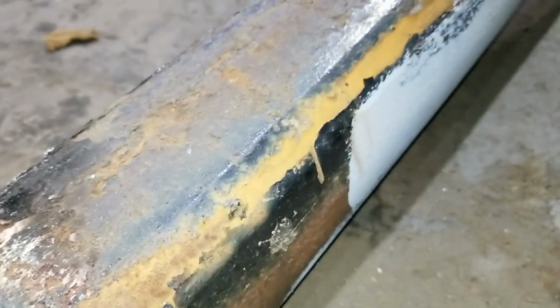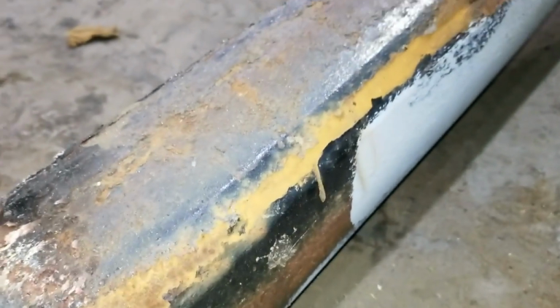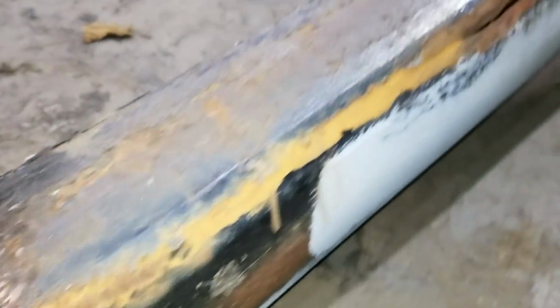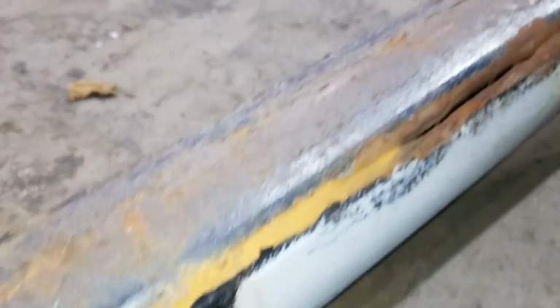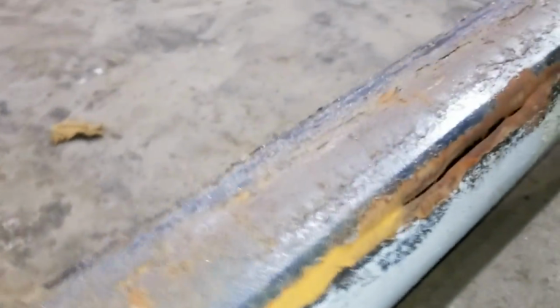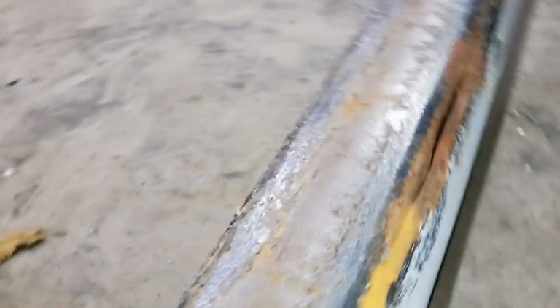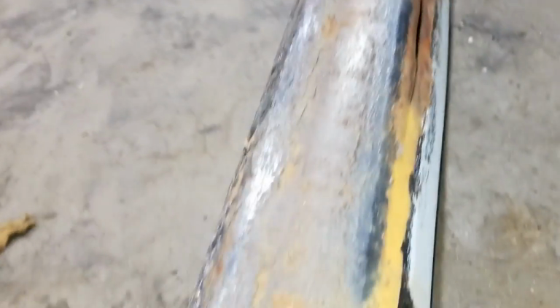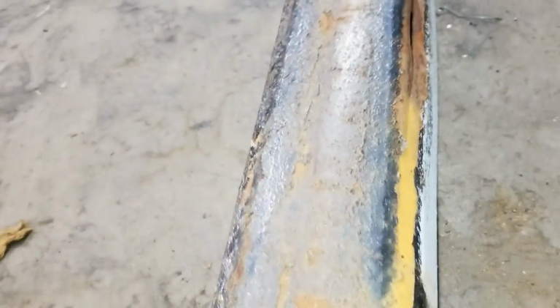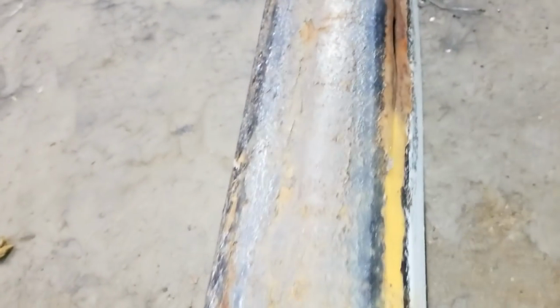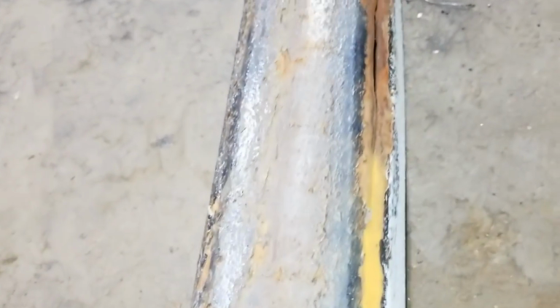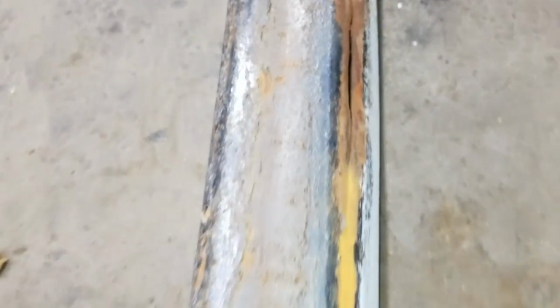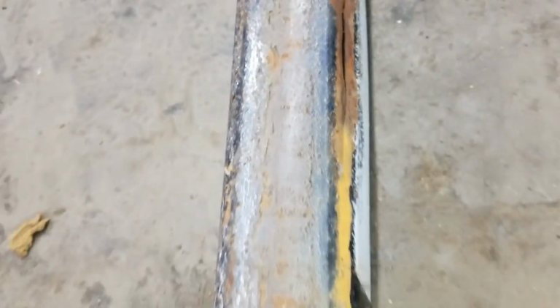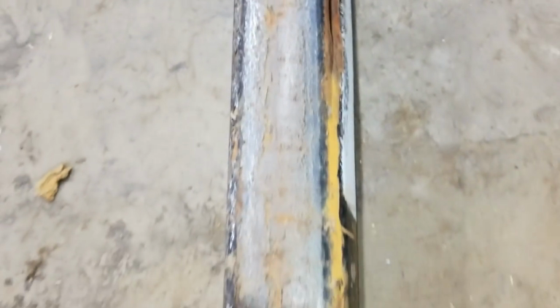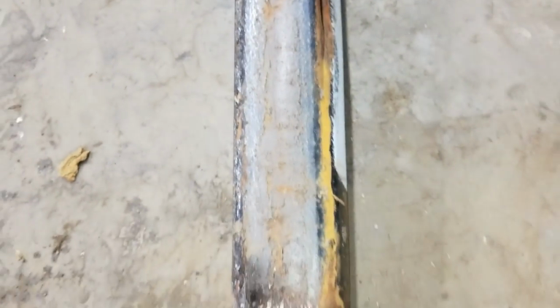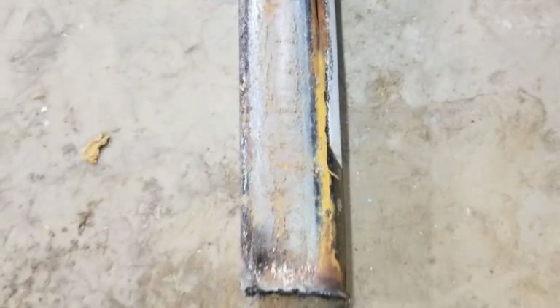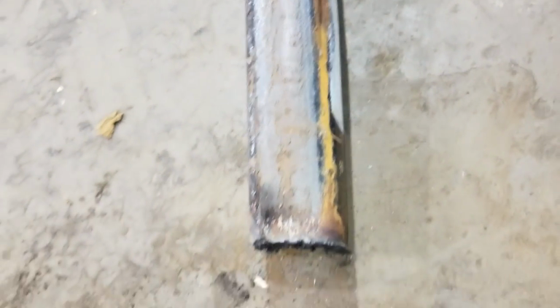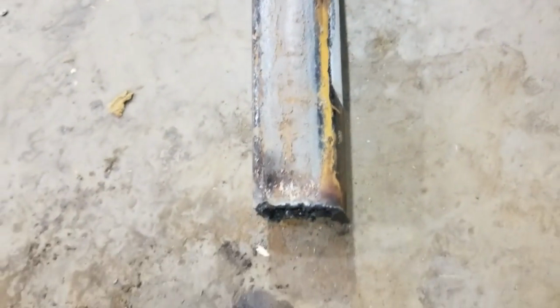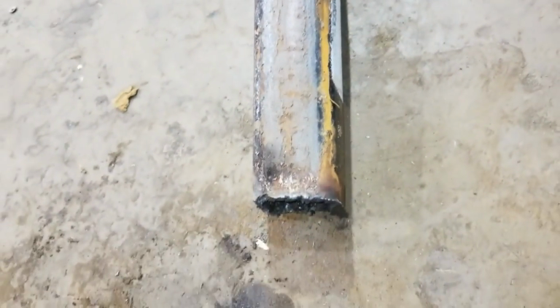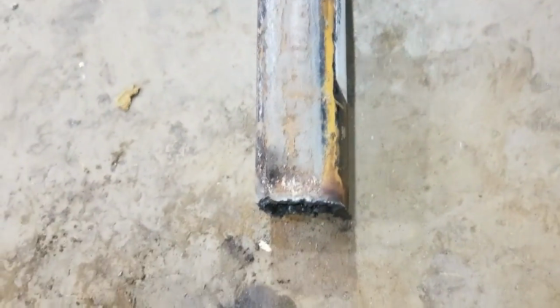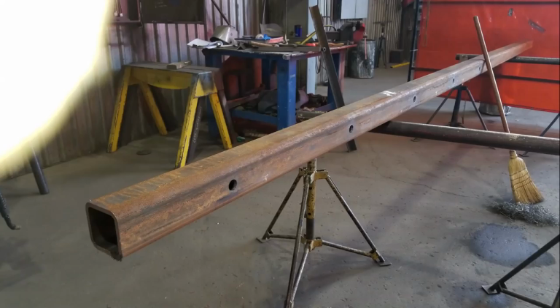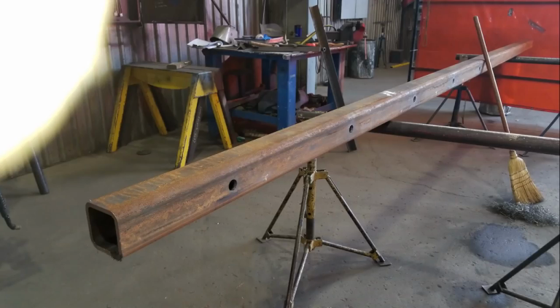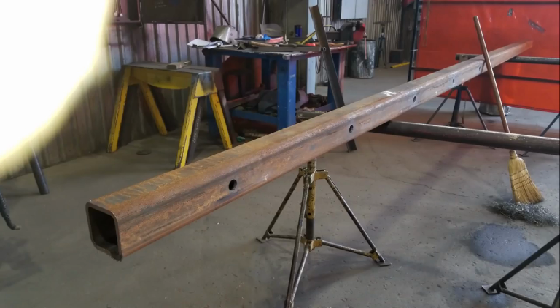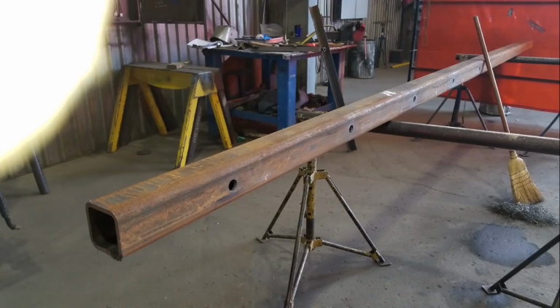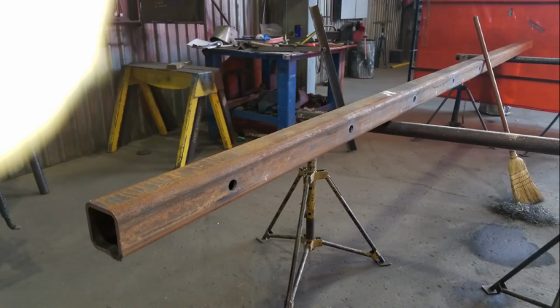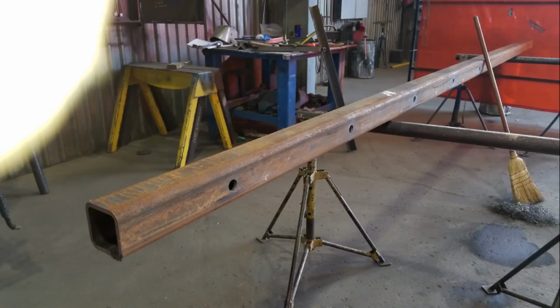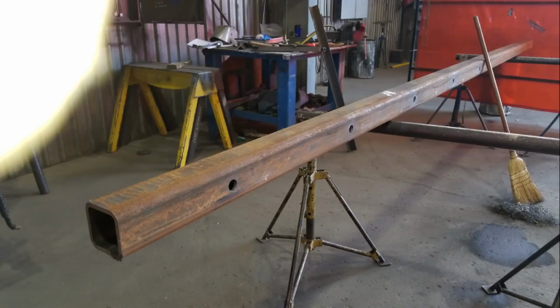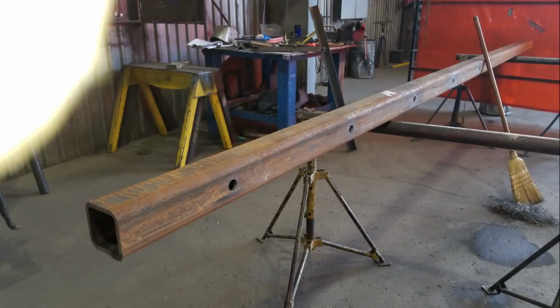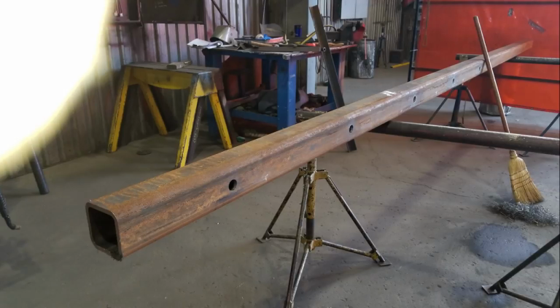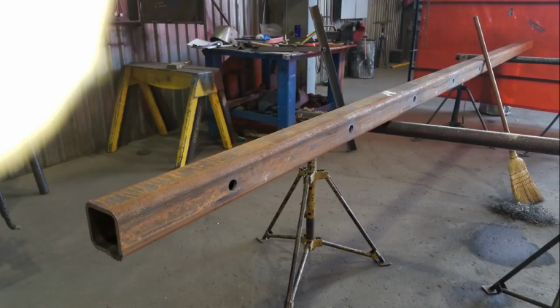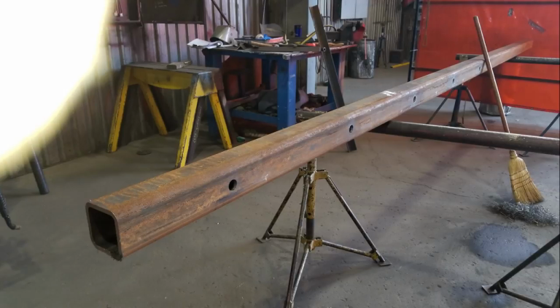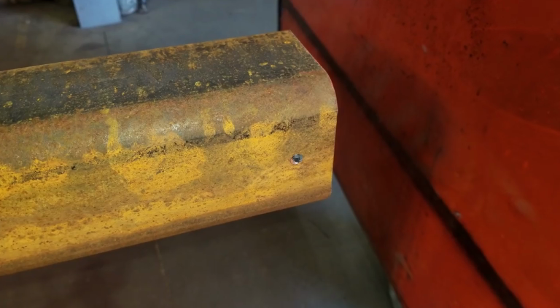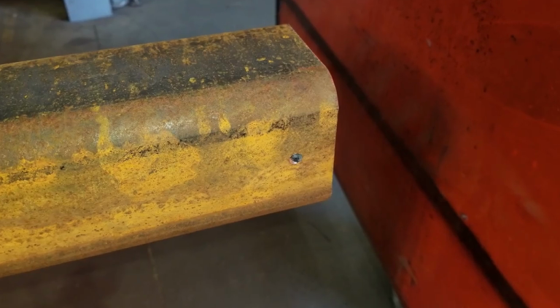So there's our lesson for today — weep holes are important. Here's the replacement I made. Weep hole.